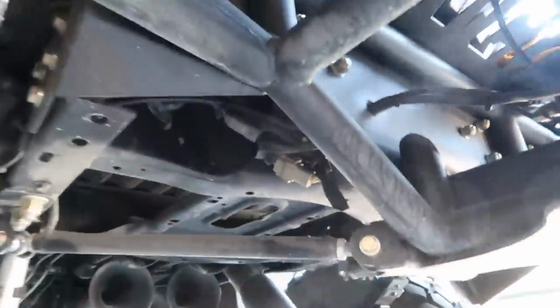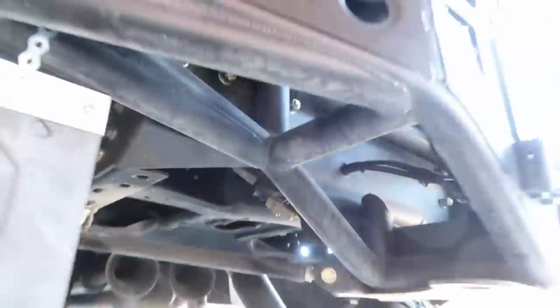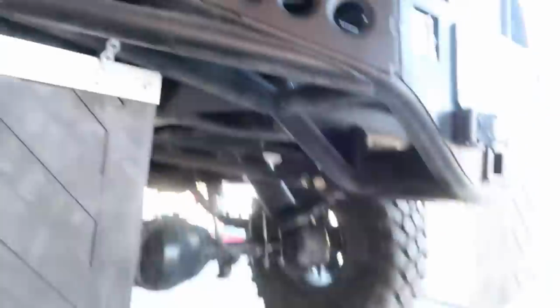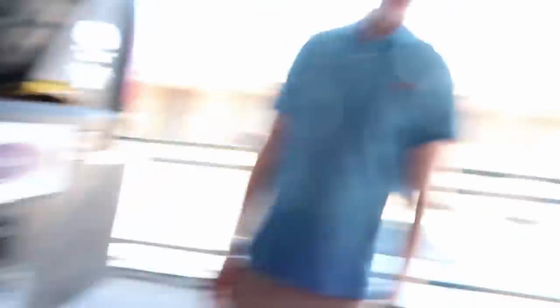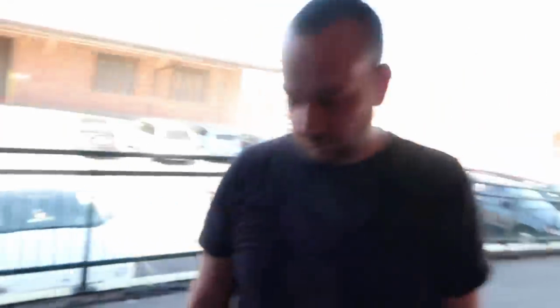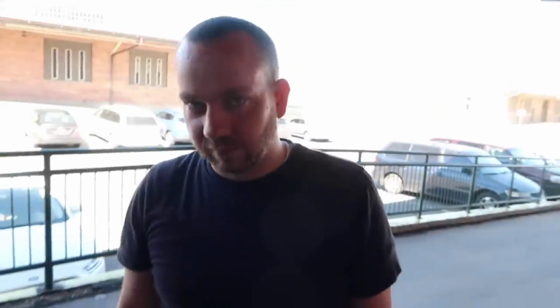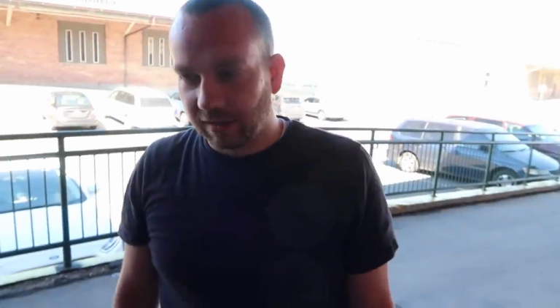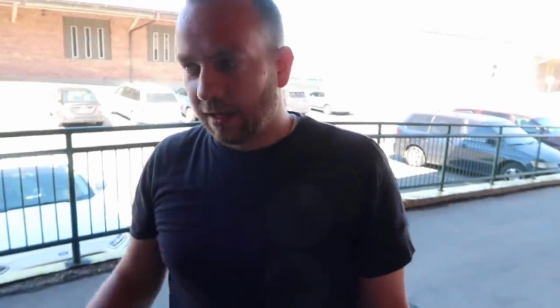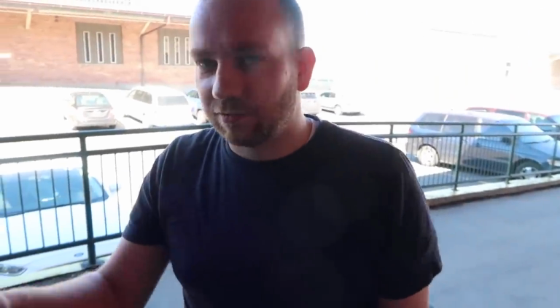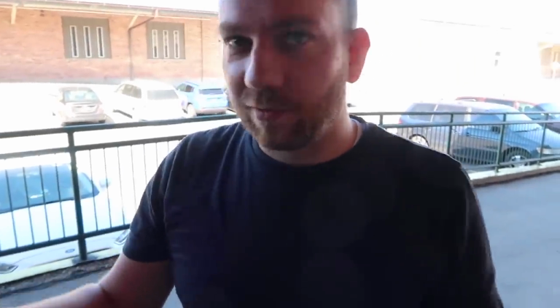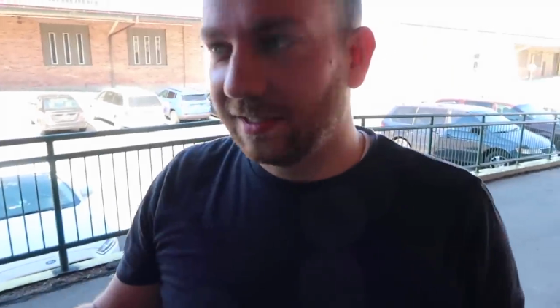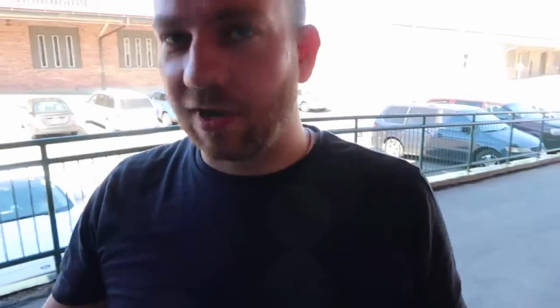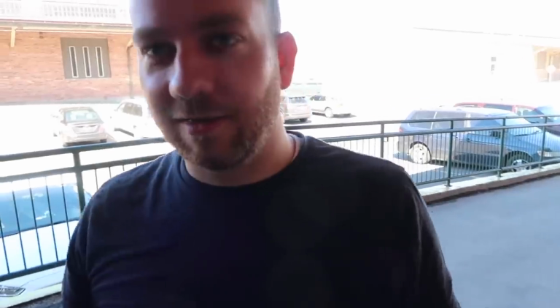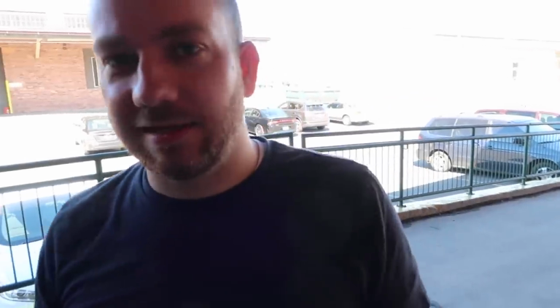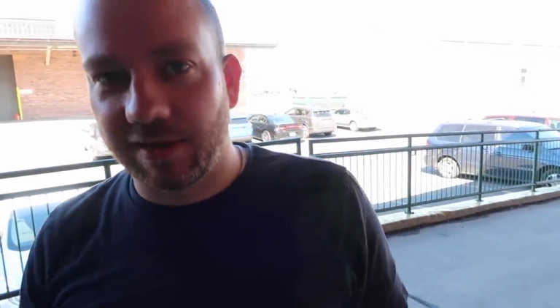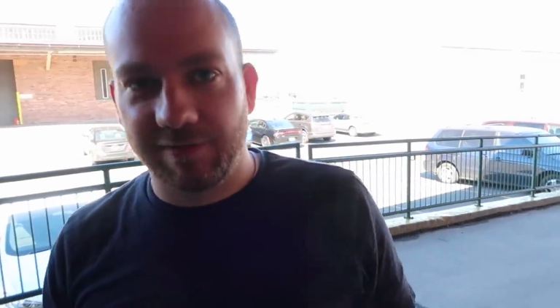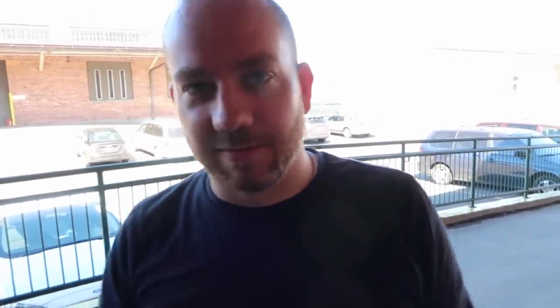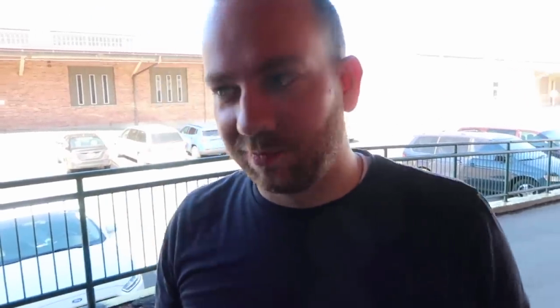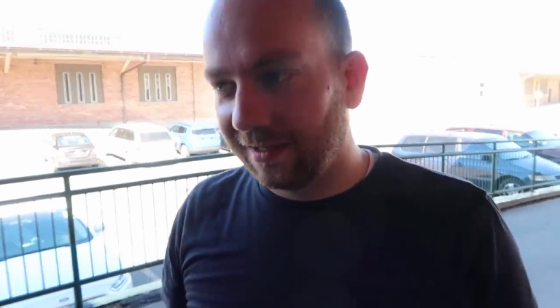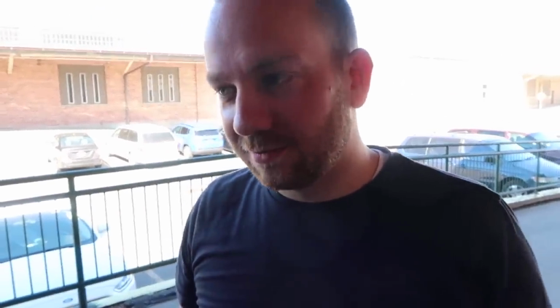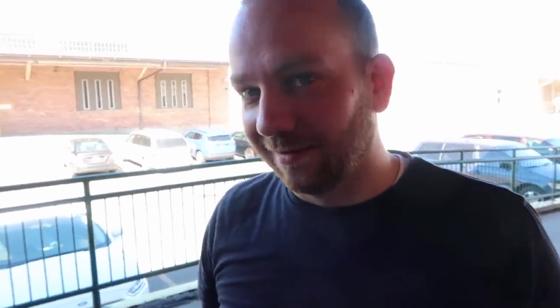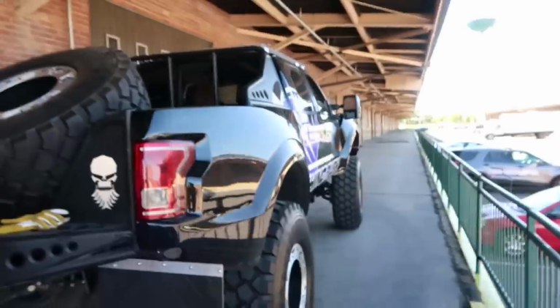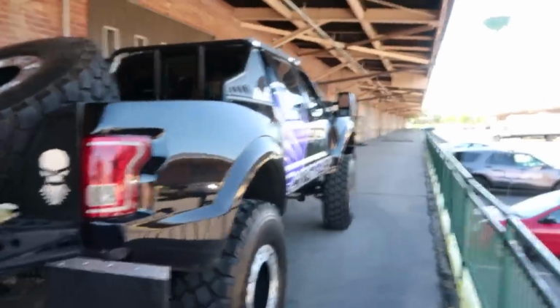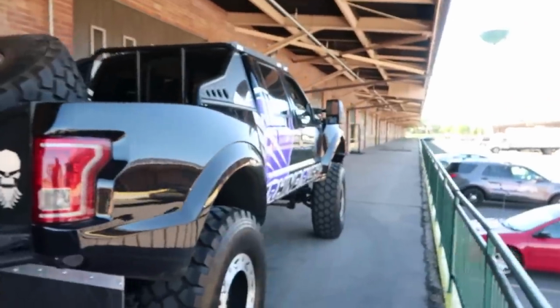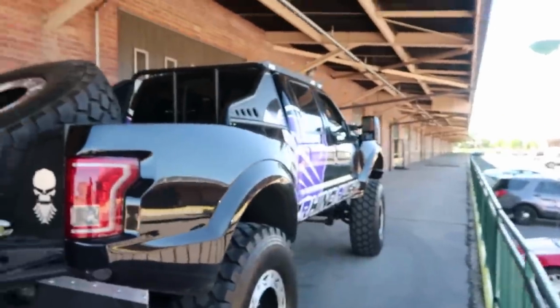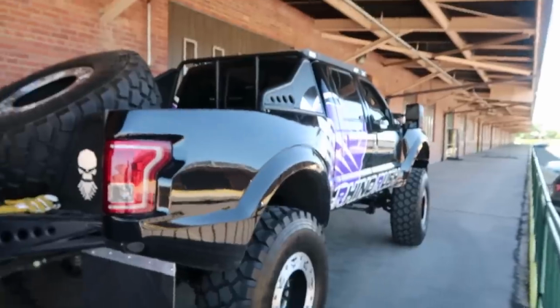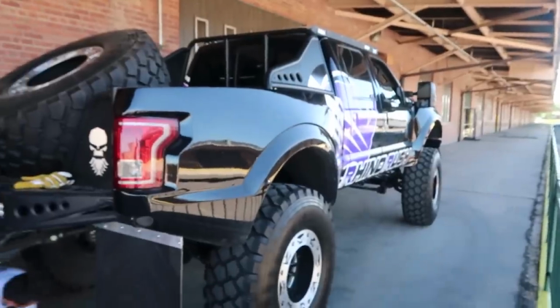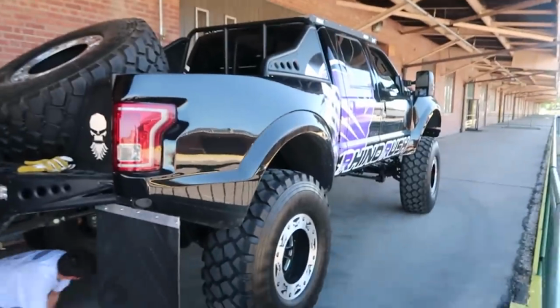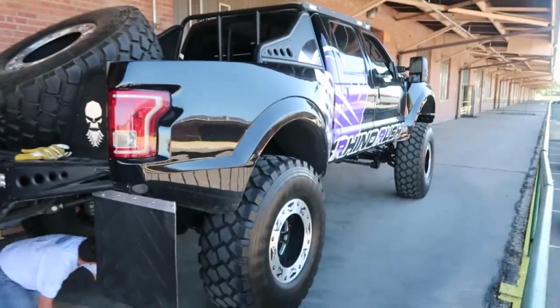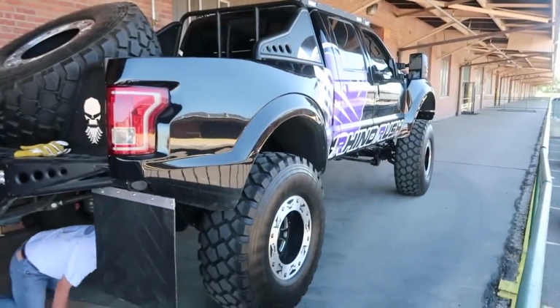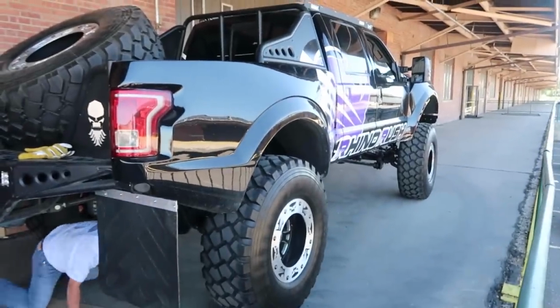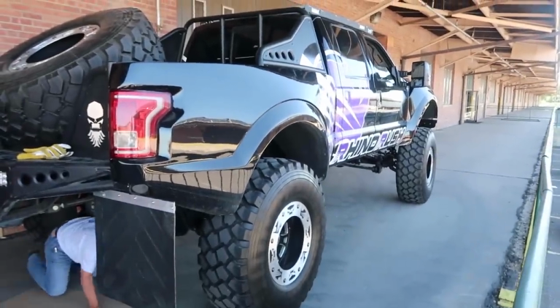And this will be bolted on underneath here. Speaking of which, where did this vehicle come from? This is Rhino Rush's truck that Diesel Brothers made for them, so it's pretty sweet. Holy cow. This thing is a beast.